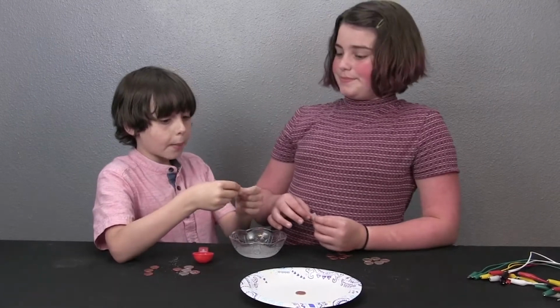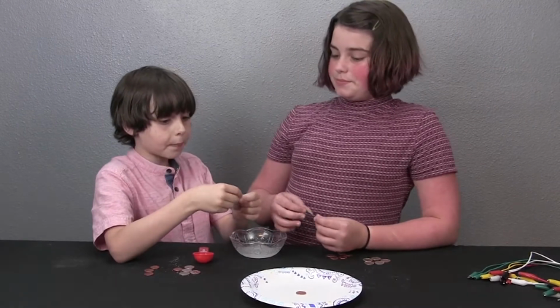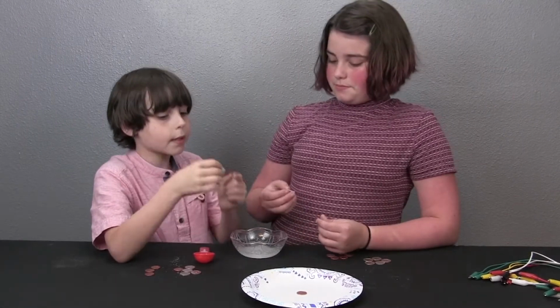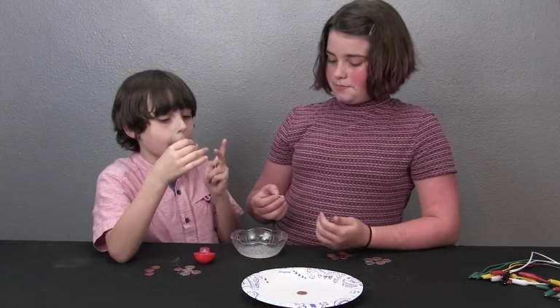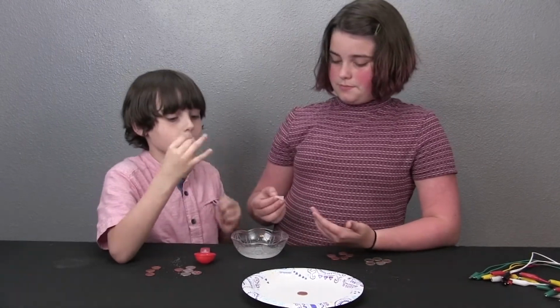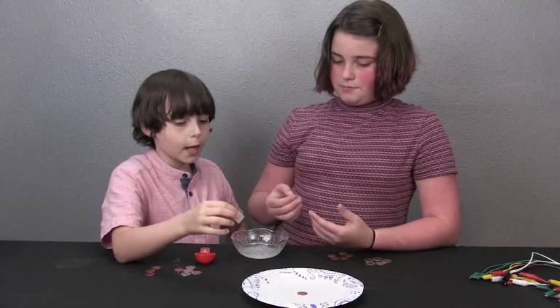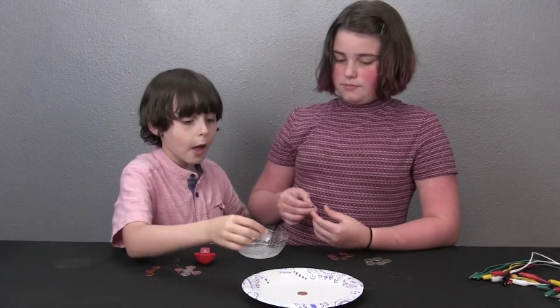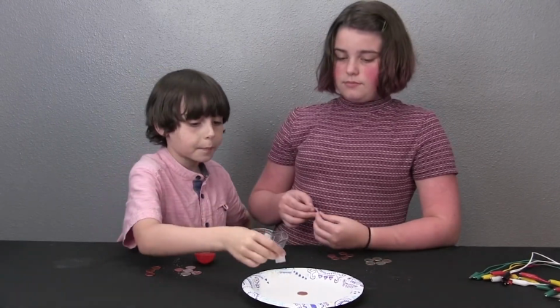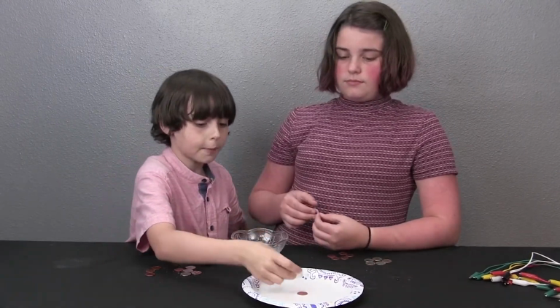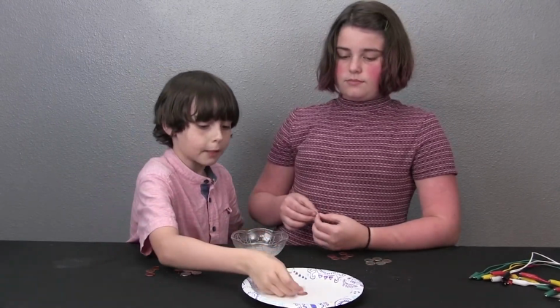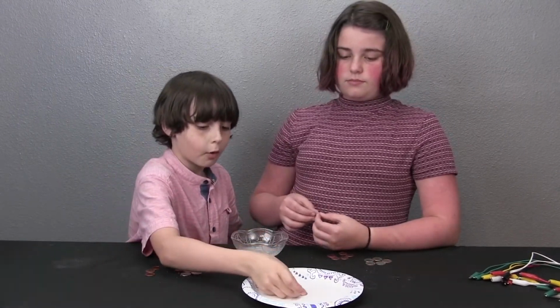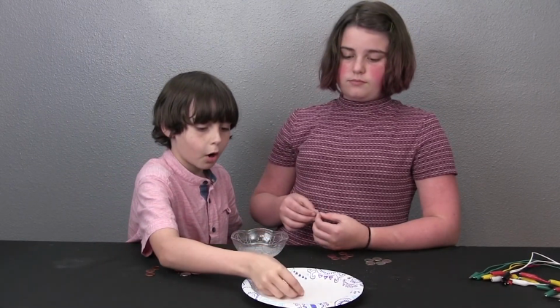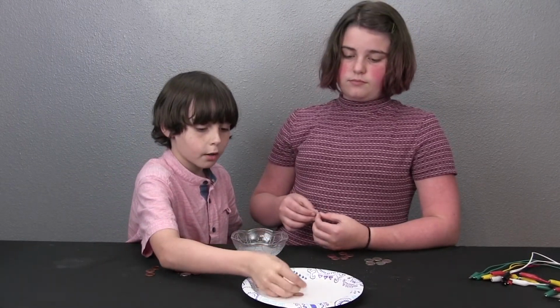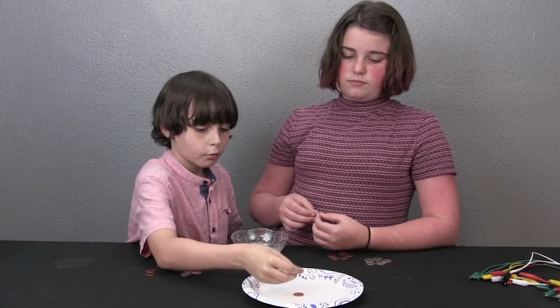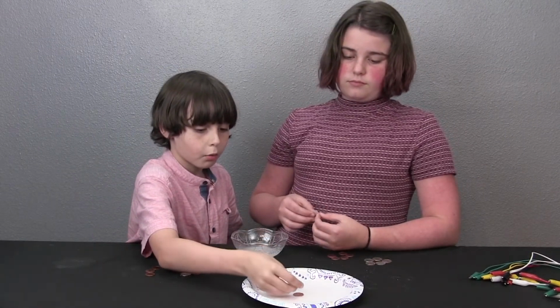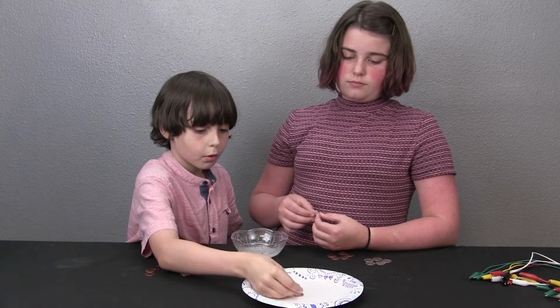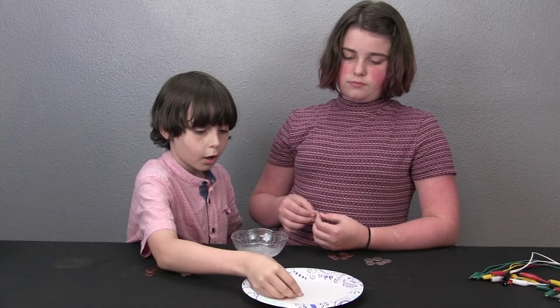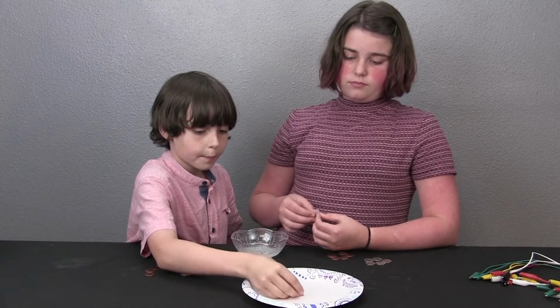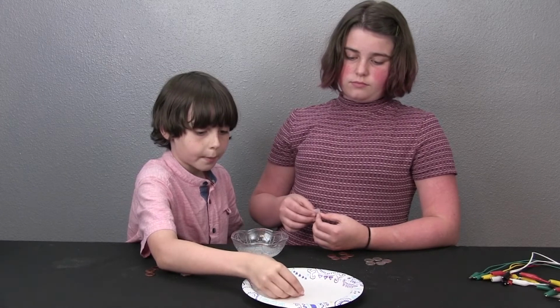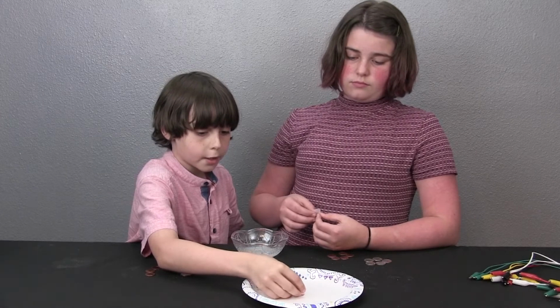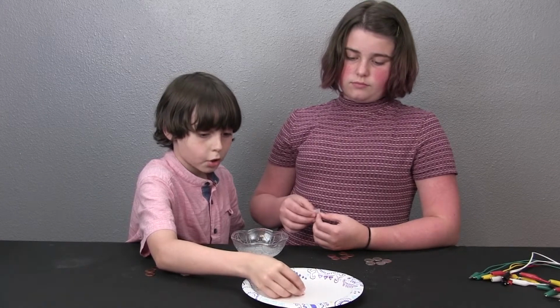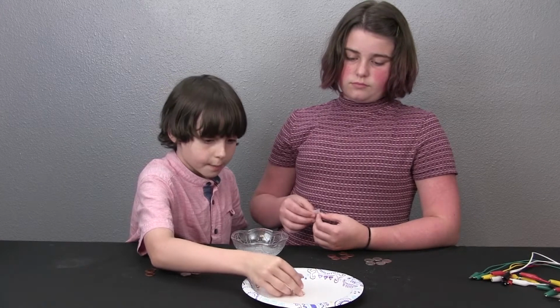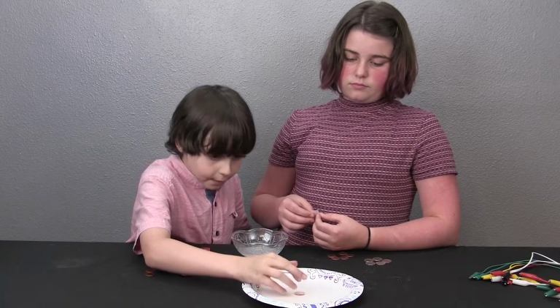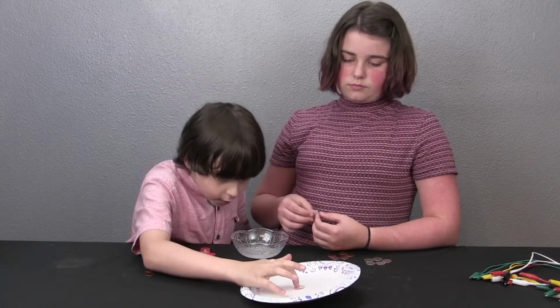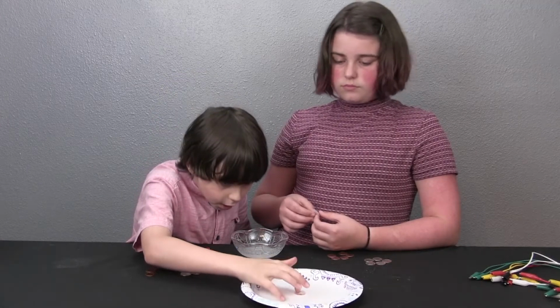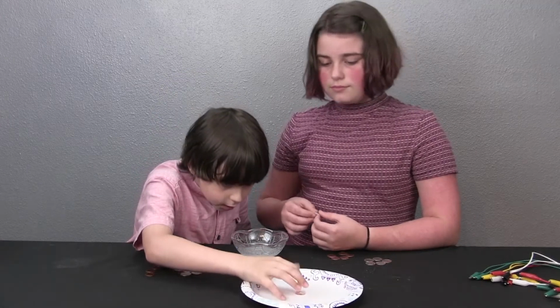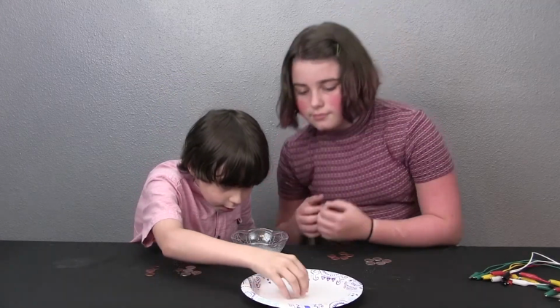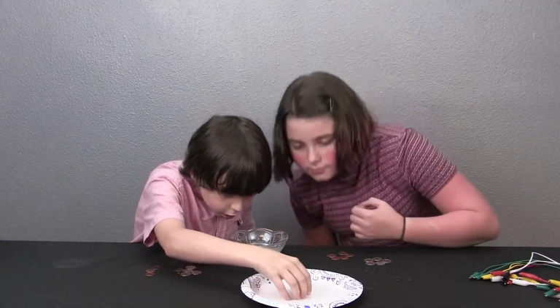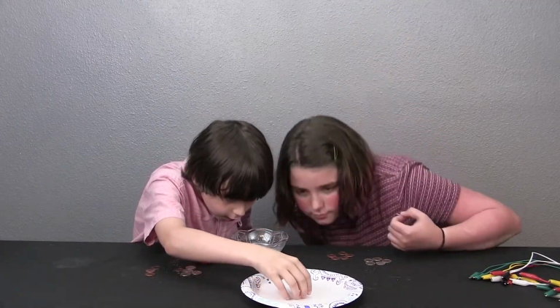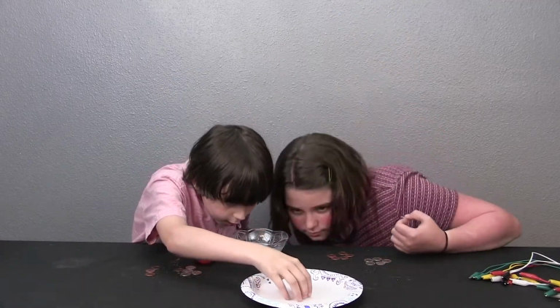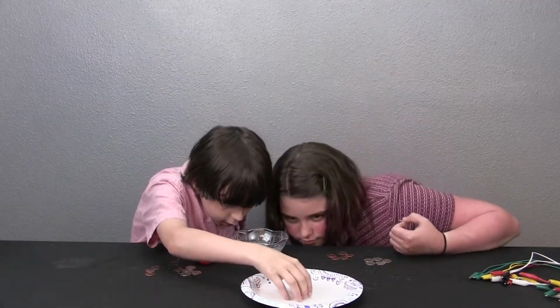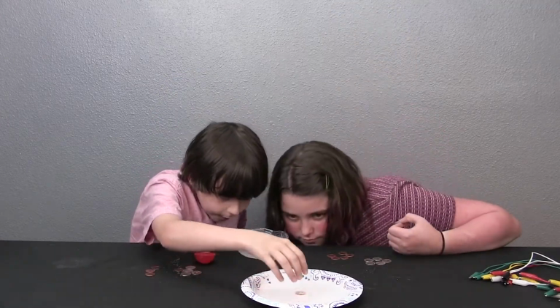Put the penny on the plate, then put the paper towel on the penny. Make sure the paper towel is not touching the plate.